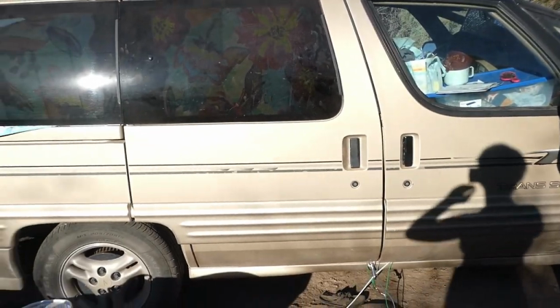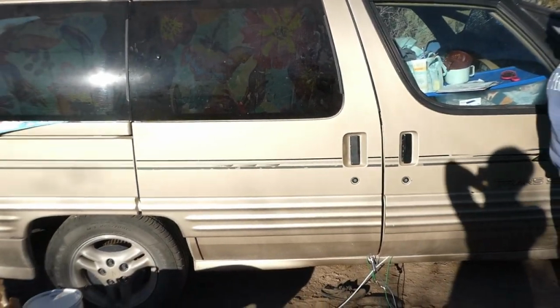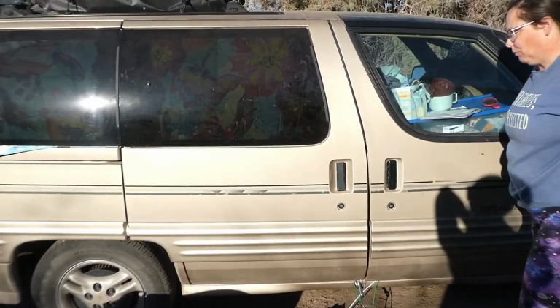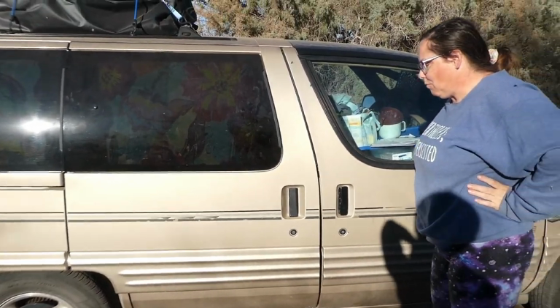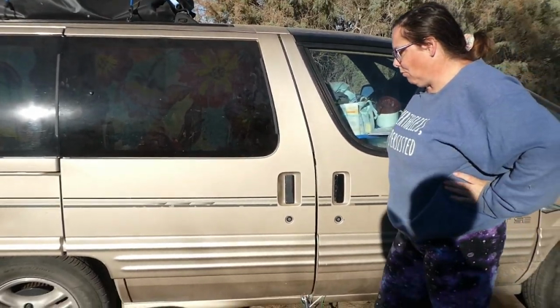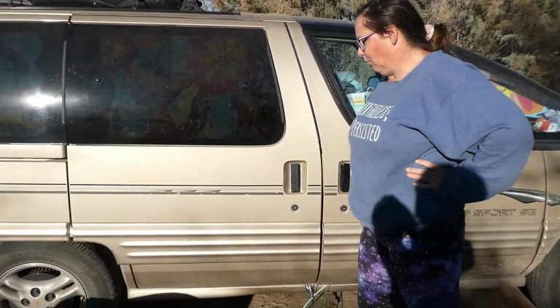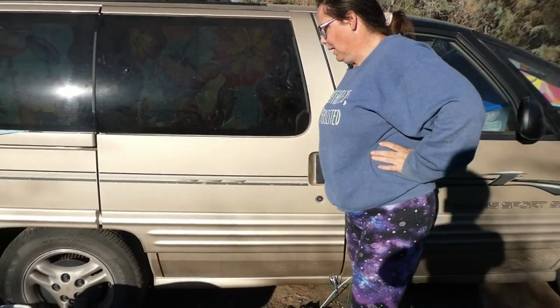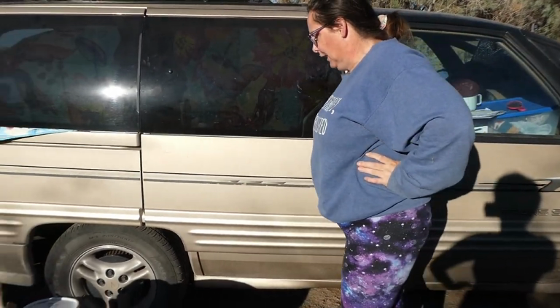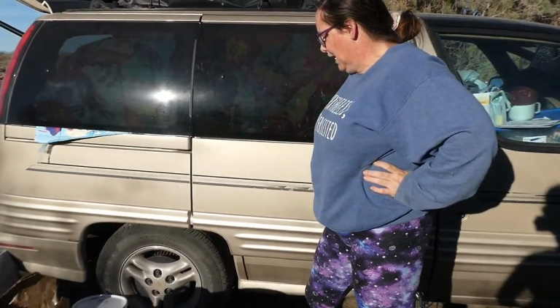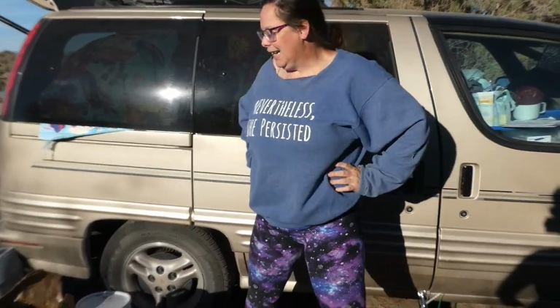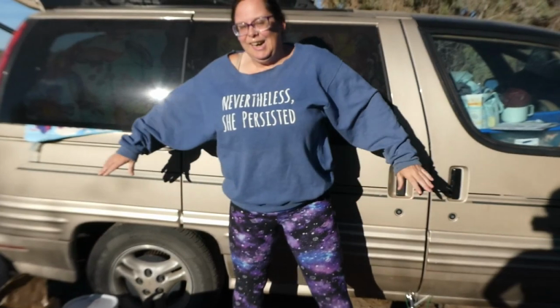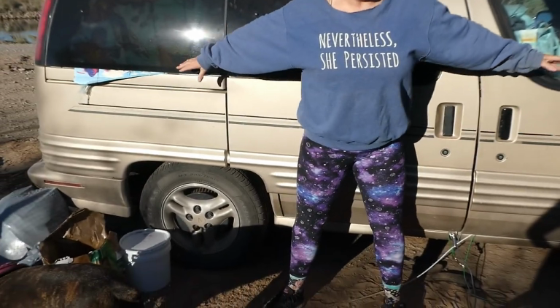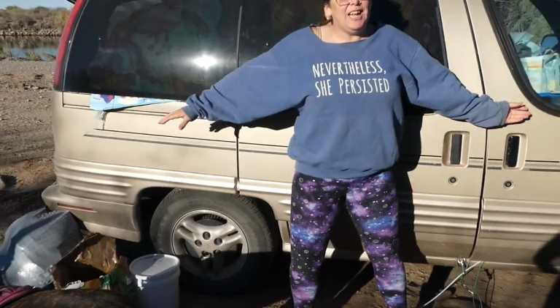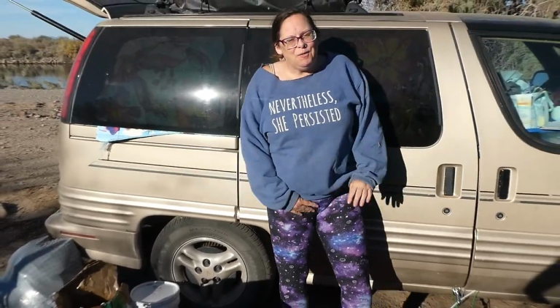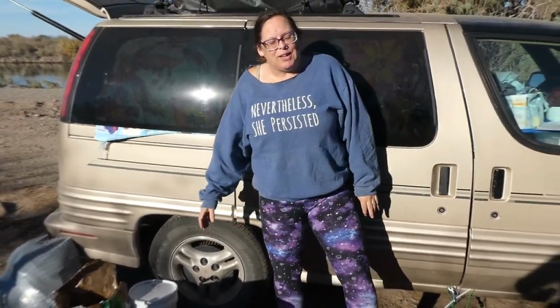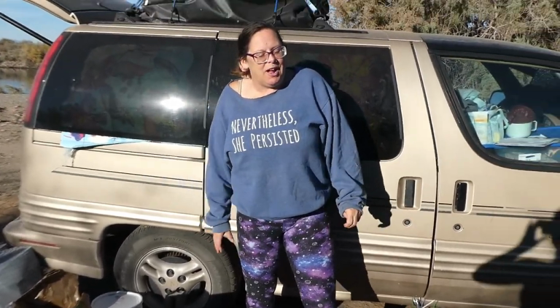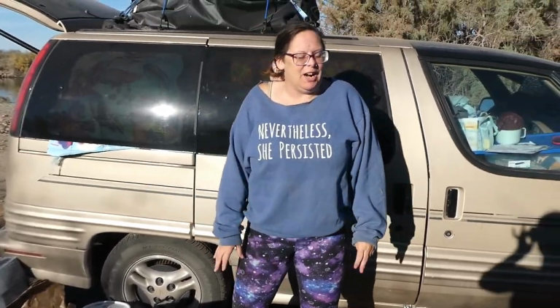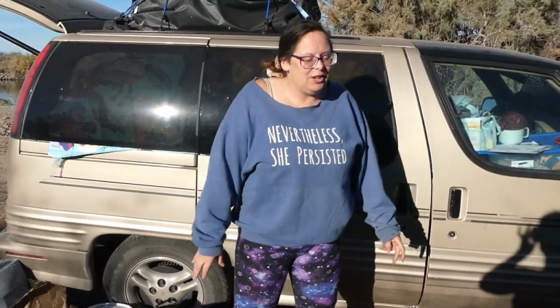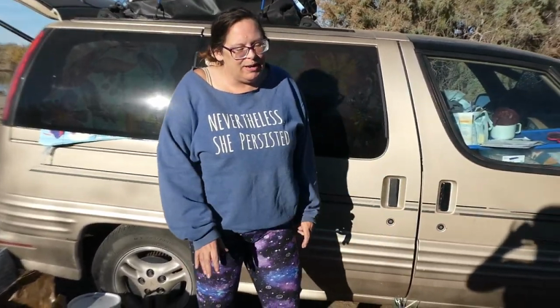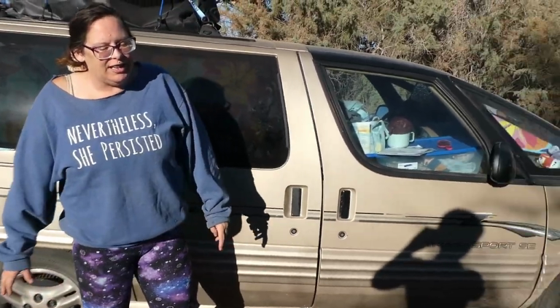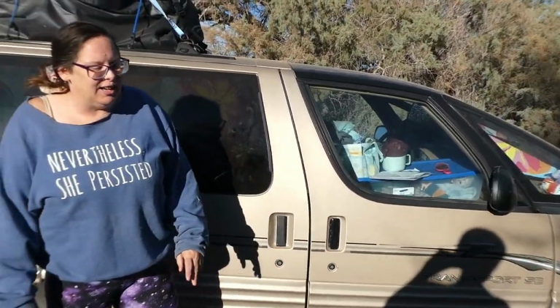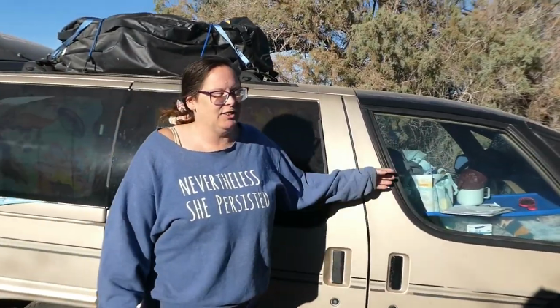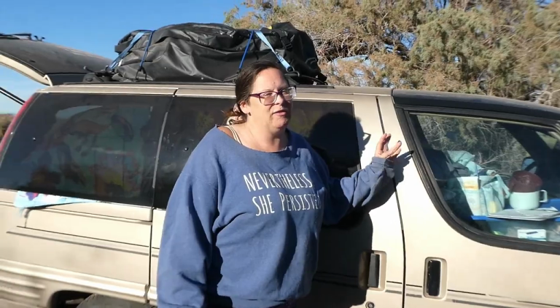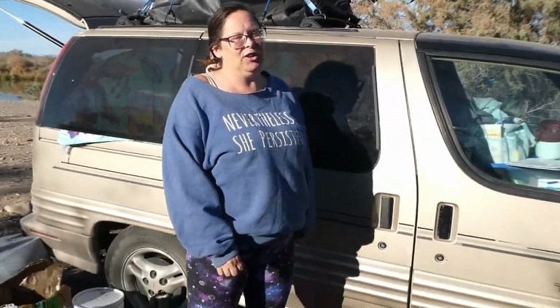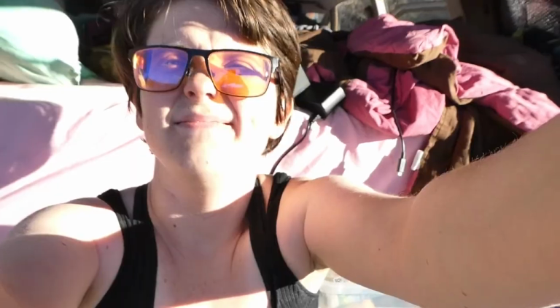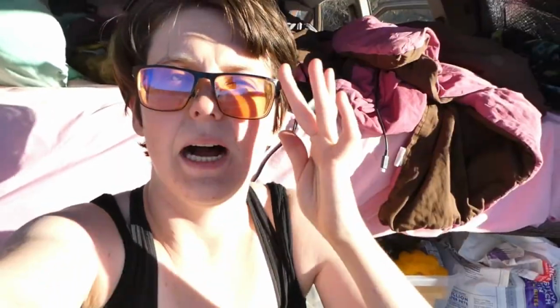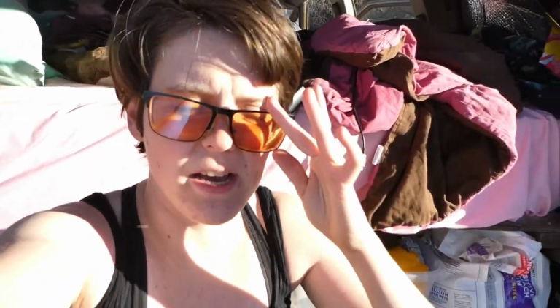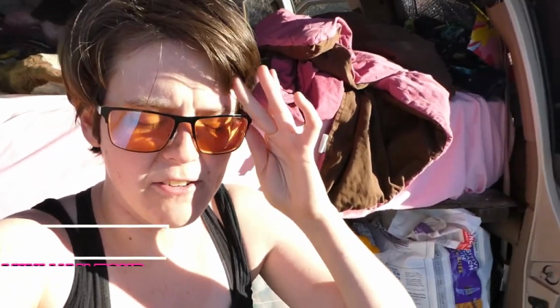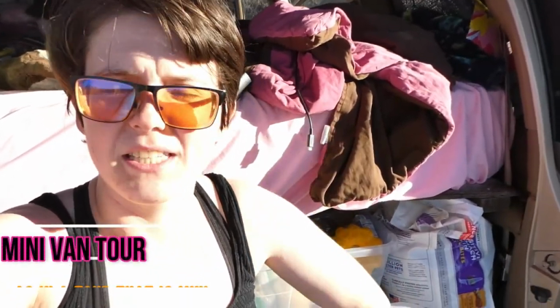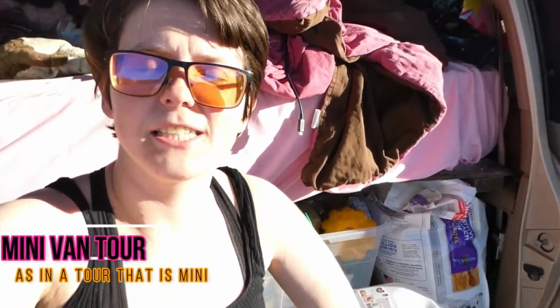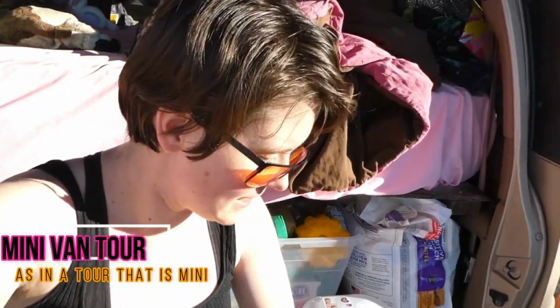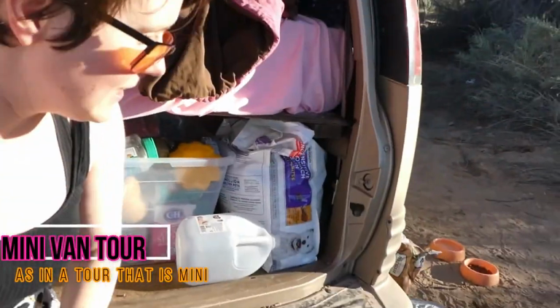It's very small — you can see my mother standing next to it. My mother is five foot seven. I like that it's small because I don't like to drive big things; it's just like driving a car.